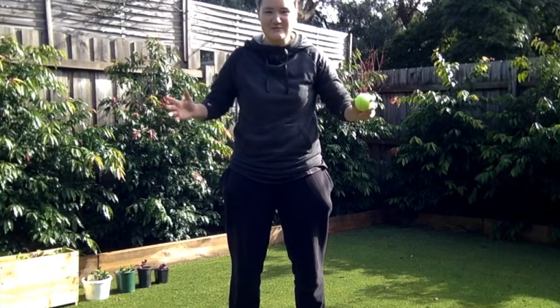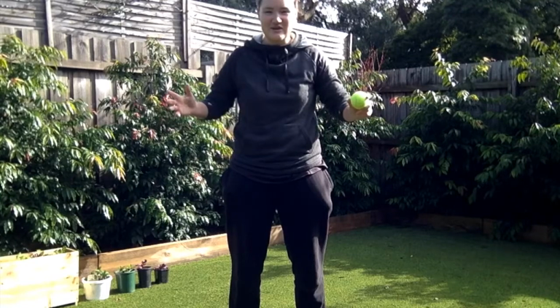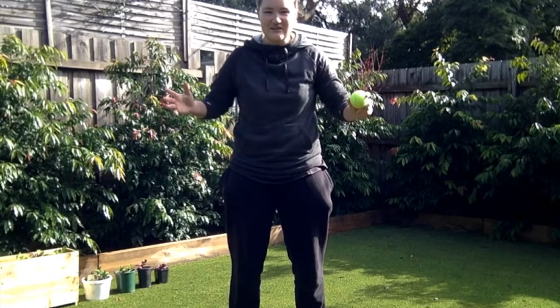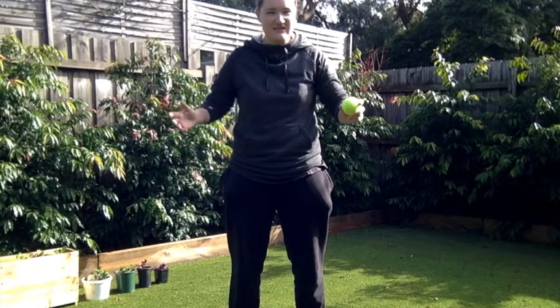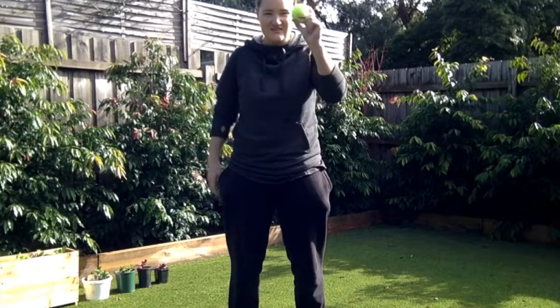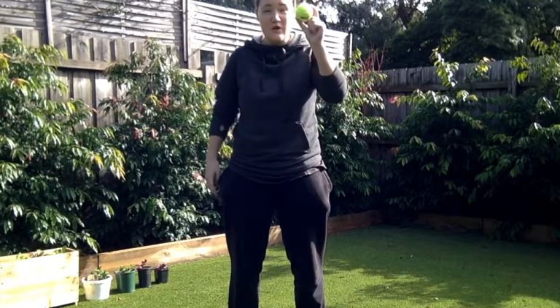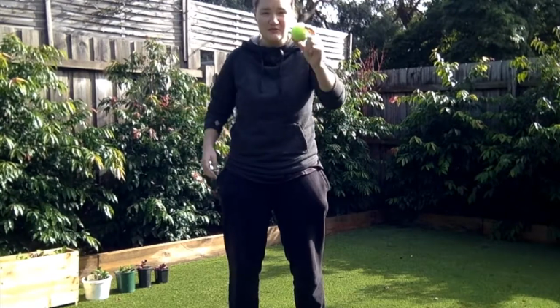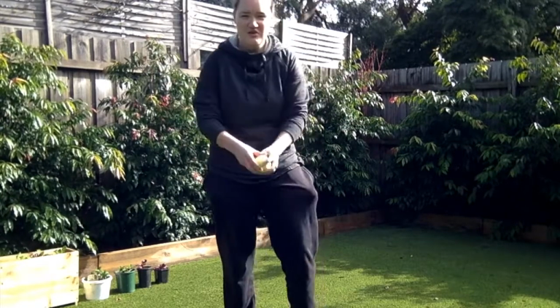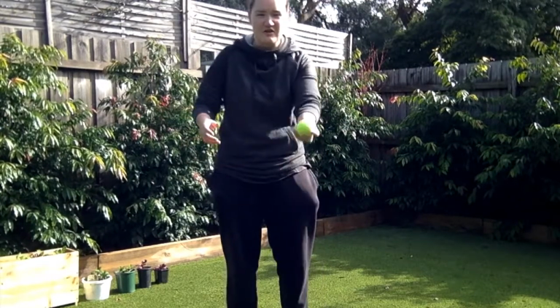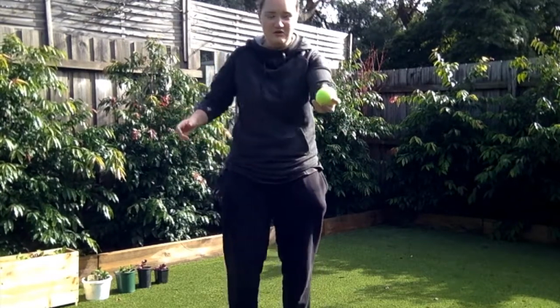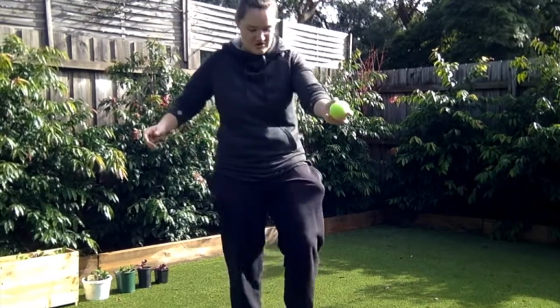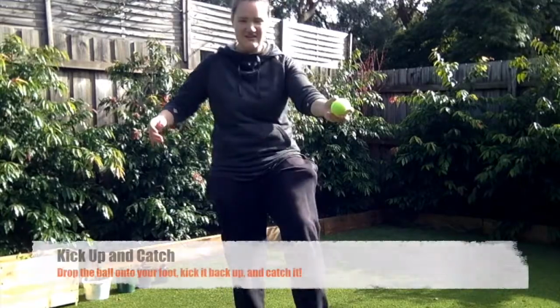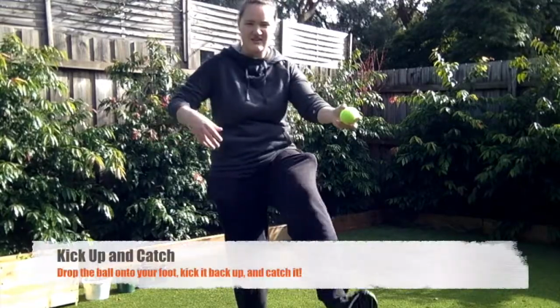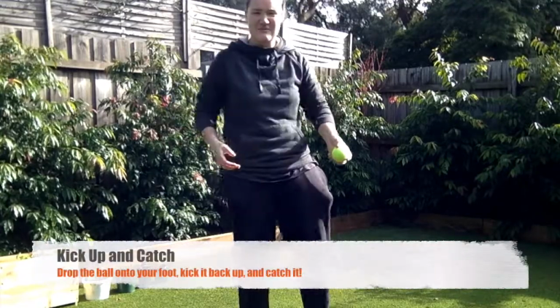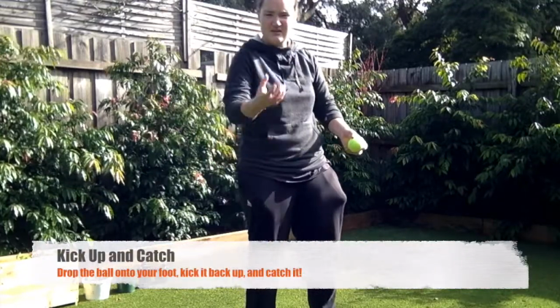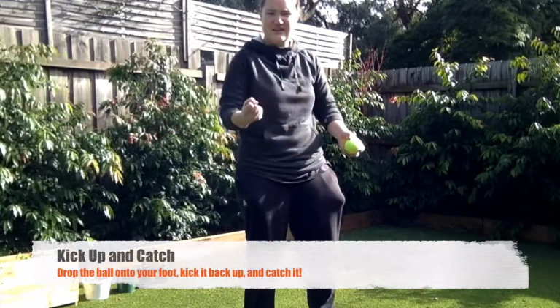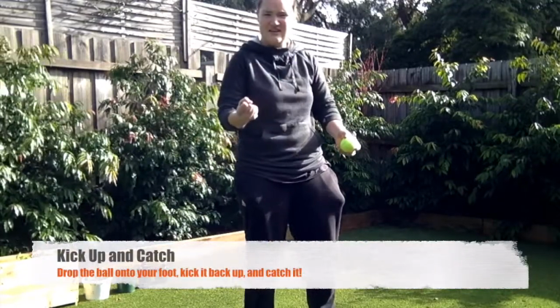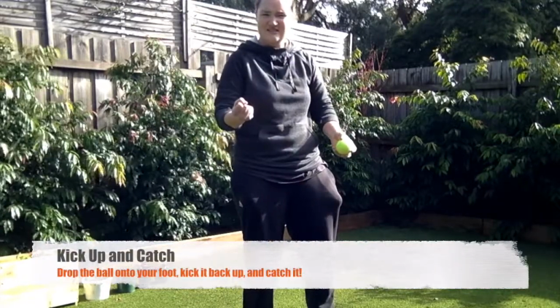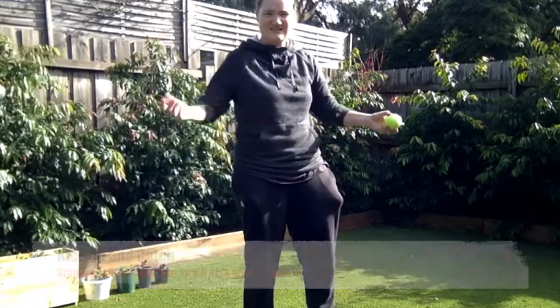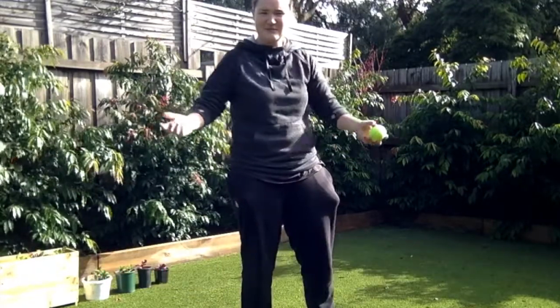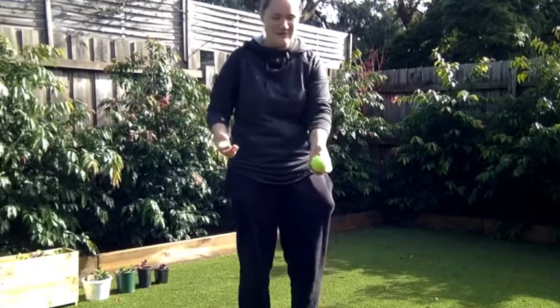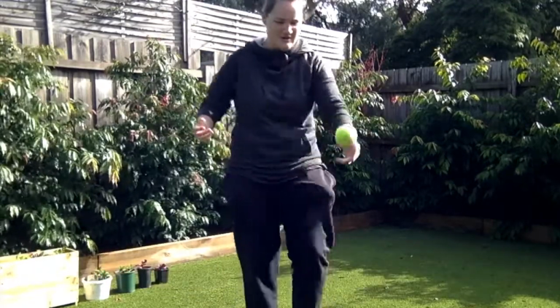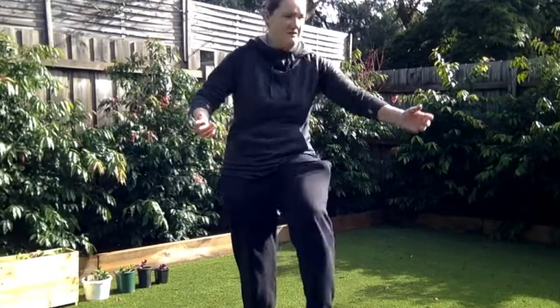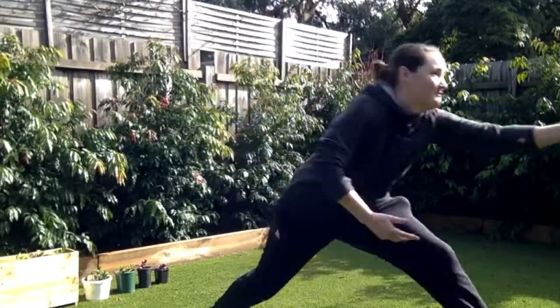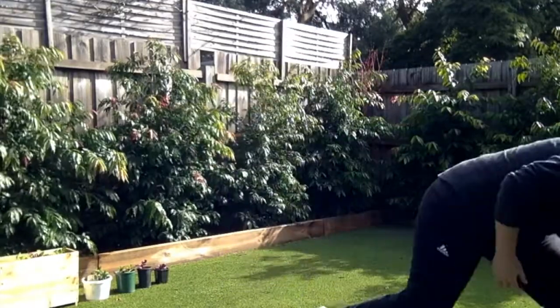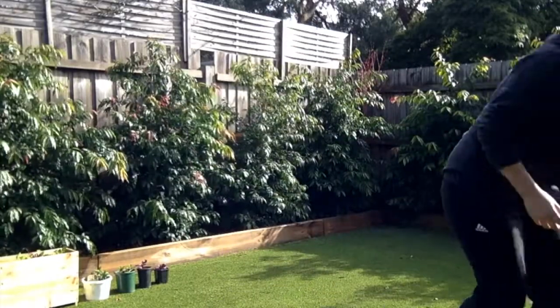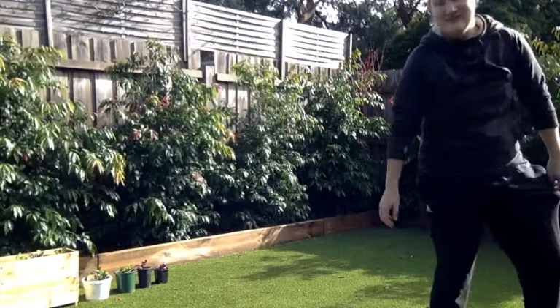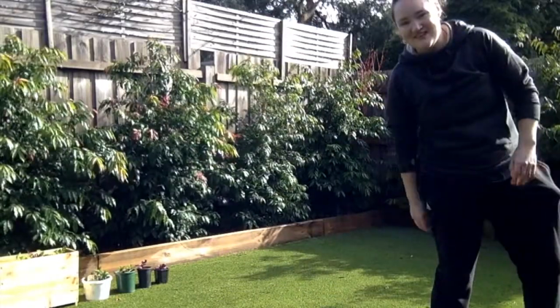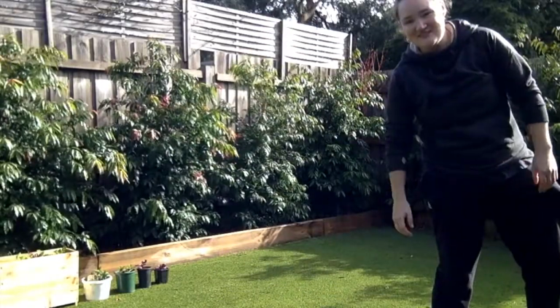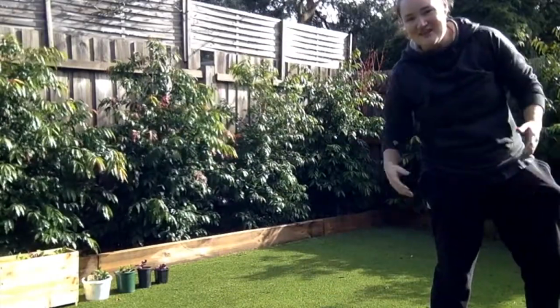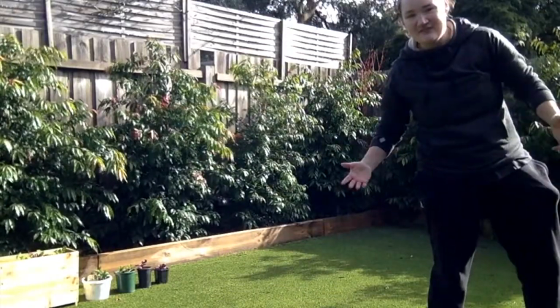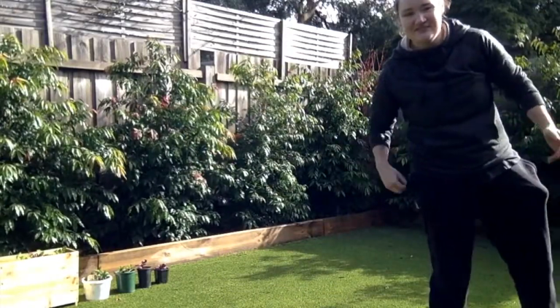Second ball trick. All you need is one ball. You're going to throw the ball, kick it, kick it back up, catch it in your hand. It's that simple. Here we go. Don't you love it when I say things are simple and then immediately fail?